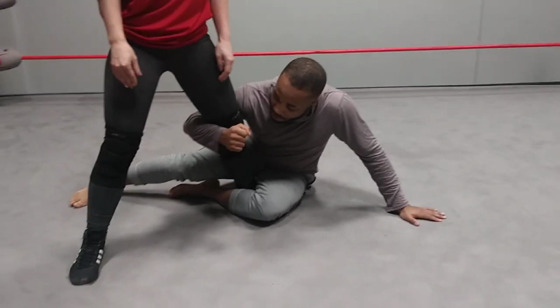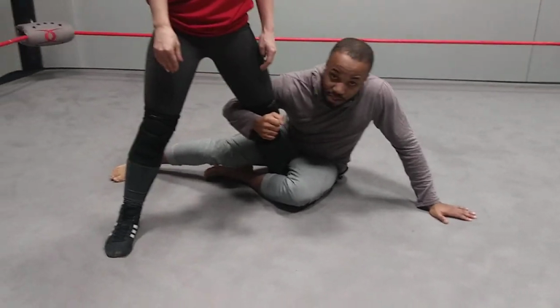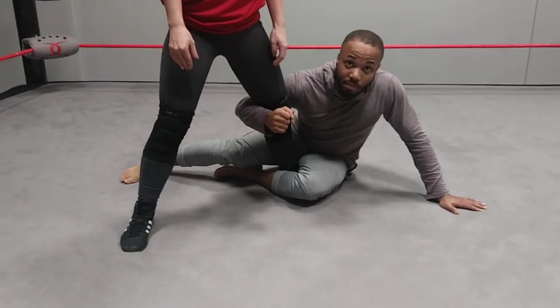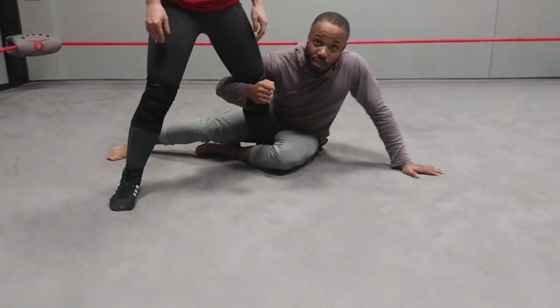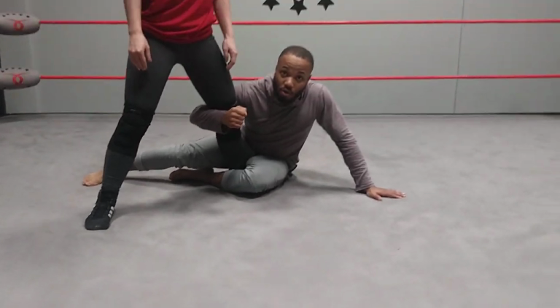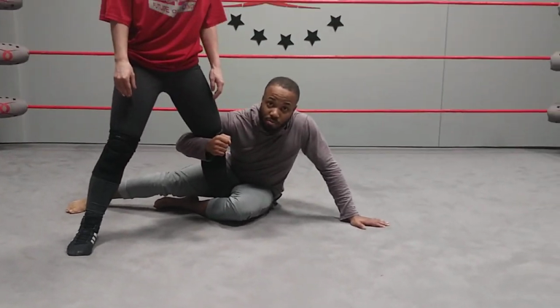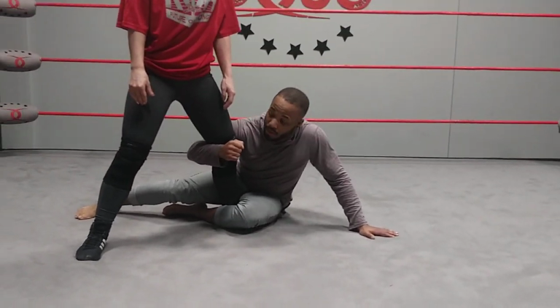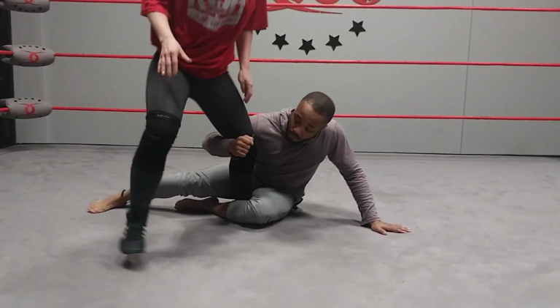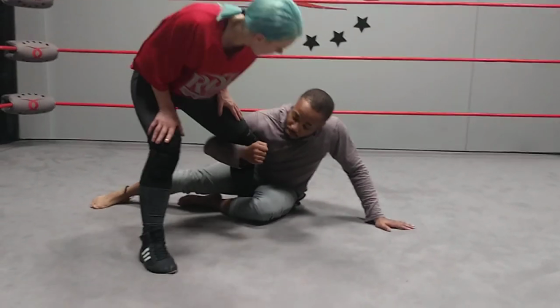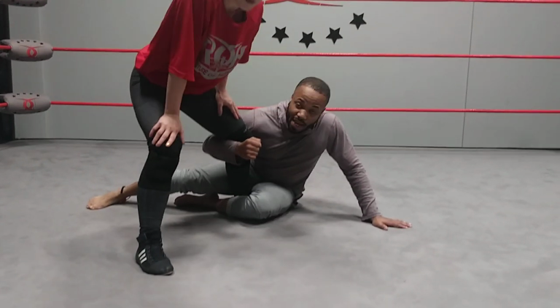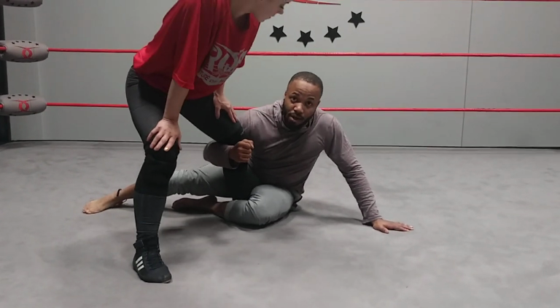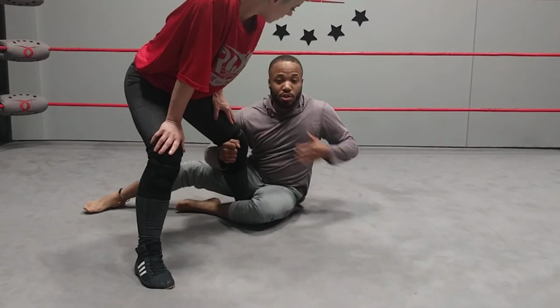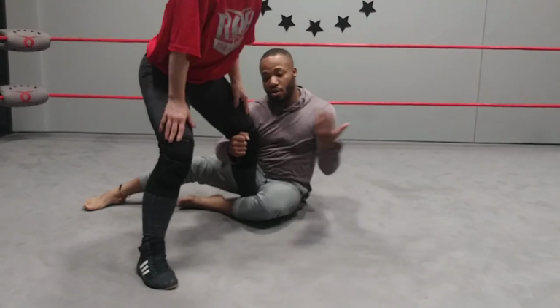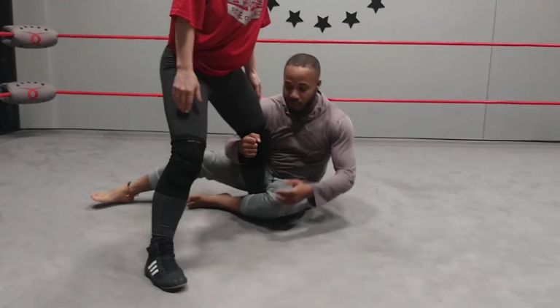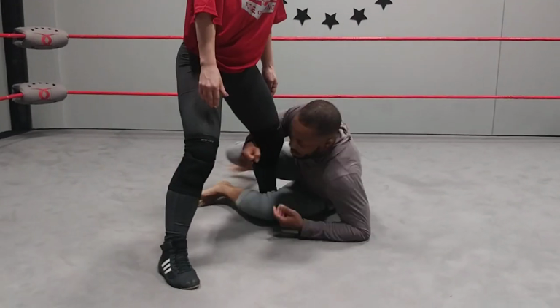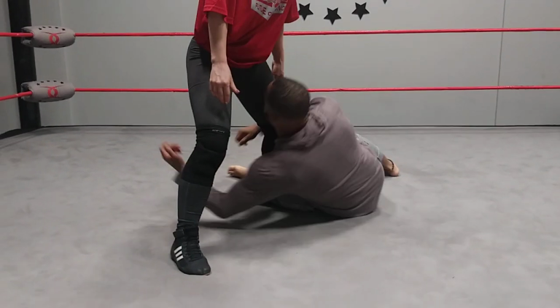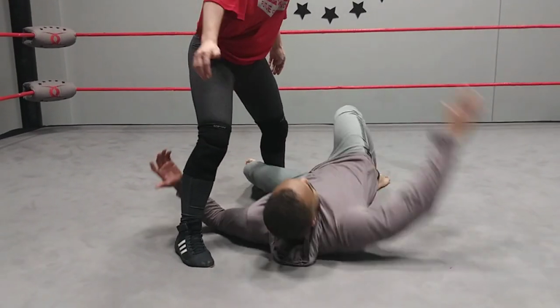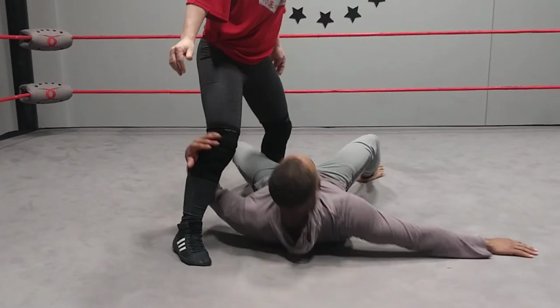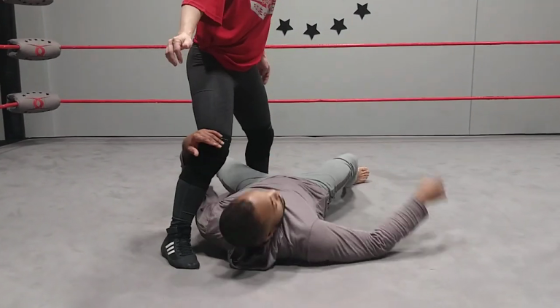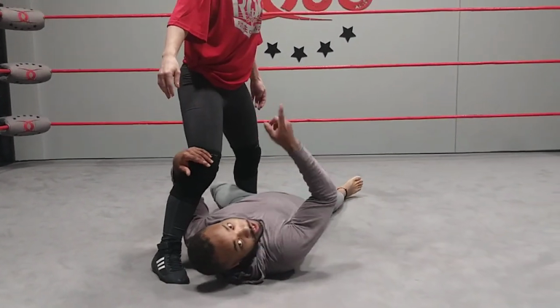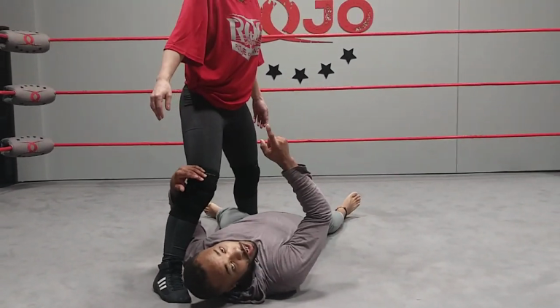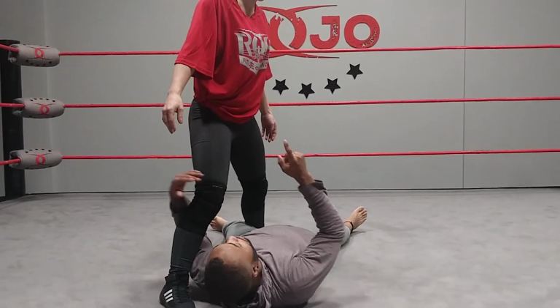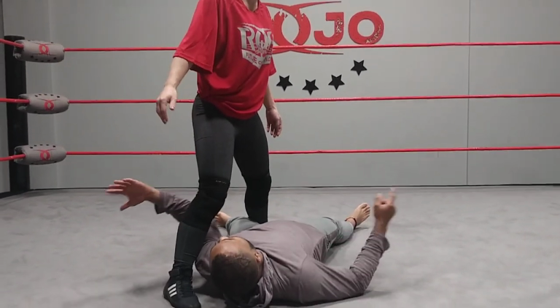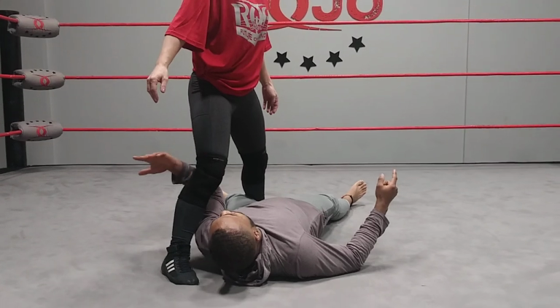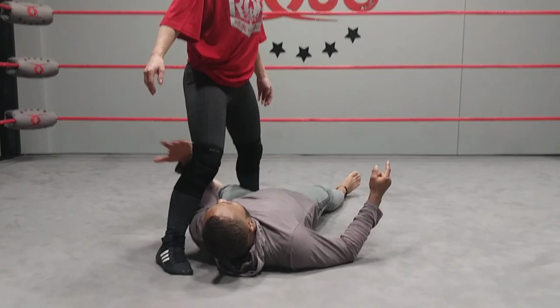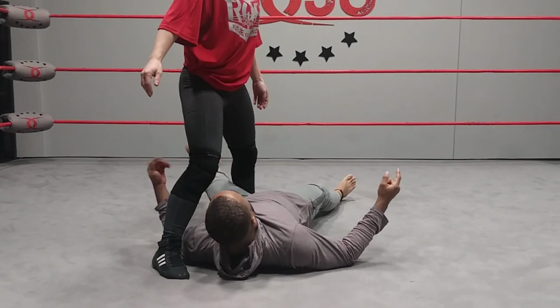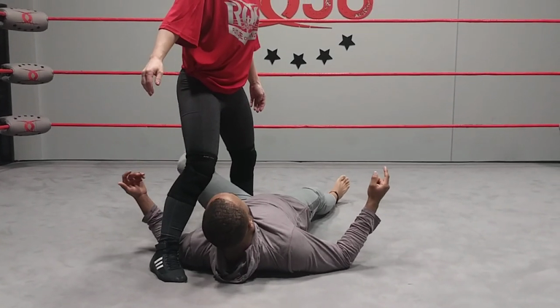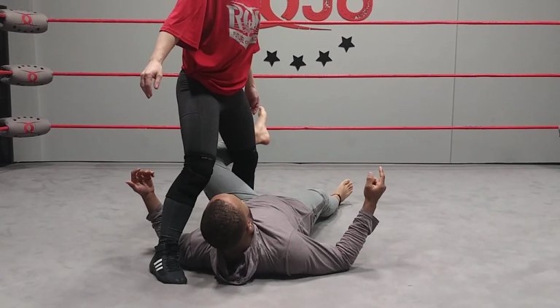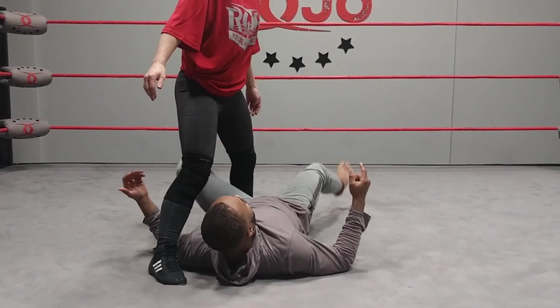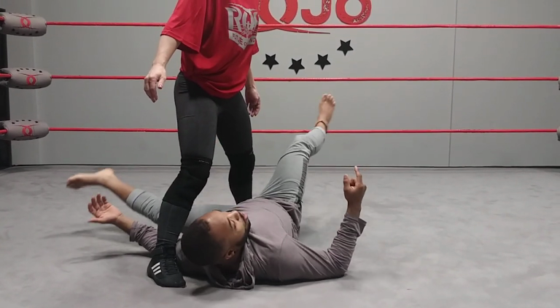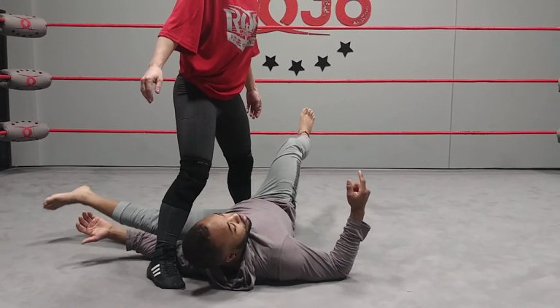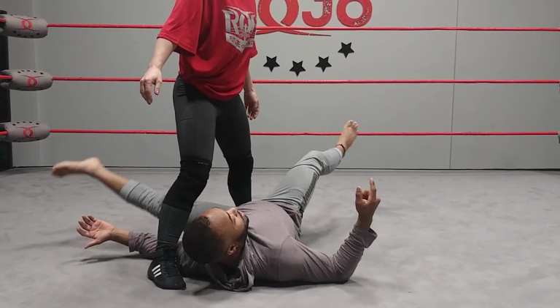Okay, so I'm not getting the drop-toe hold — she's blocking it, I can't get in there. All we're going to do is turn ourselves in there, looking directly up at her, chopping in the back of the knee here, with her going straight to her stomach.